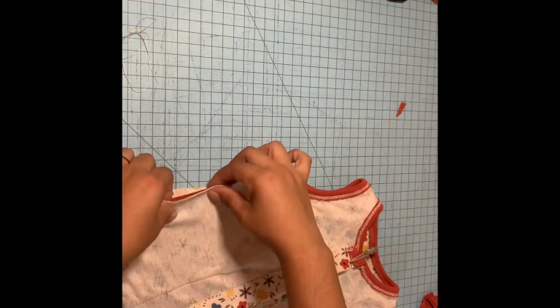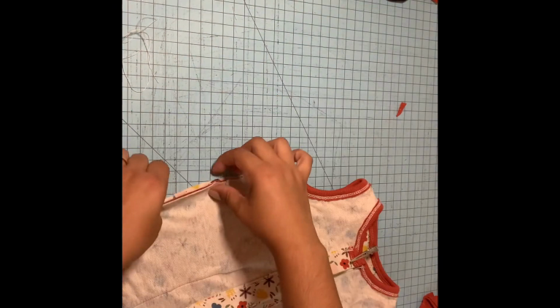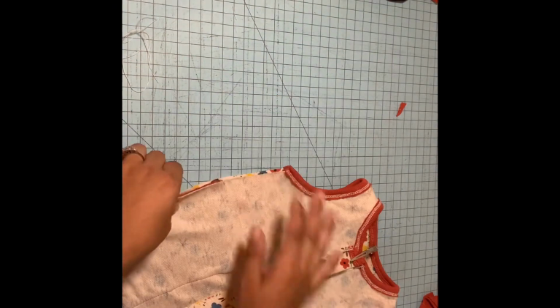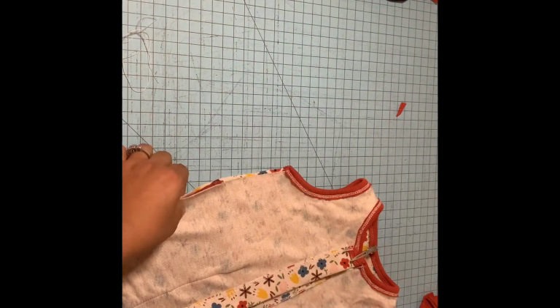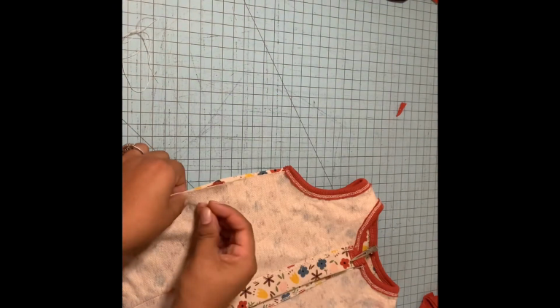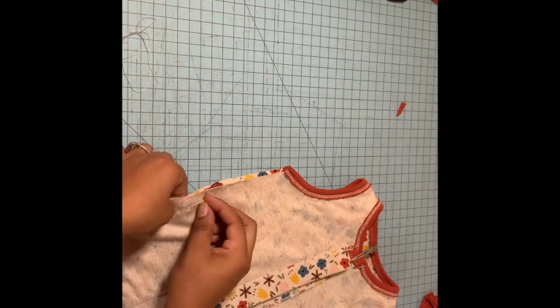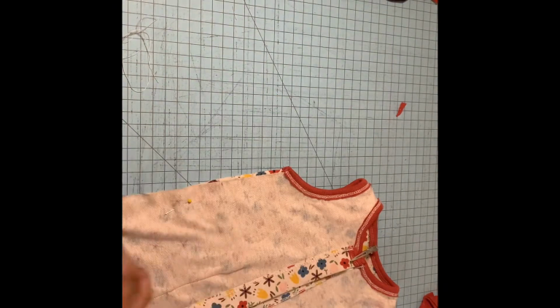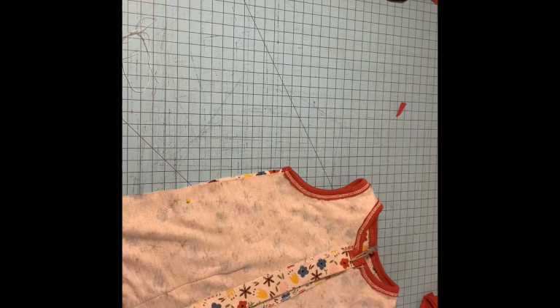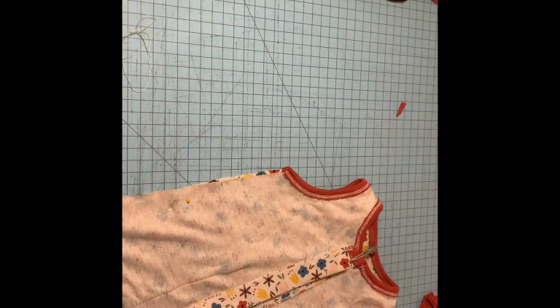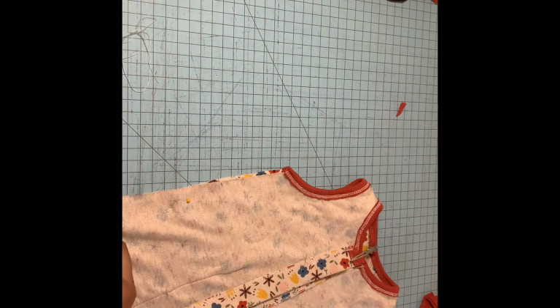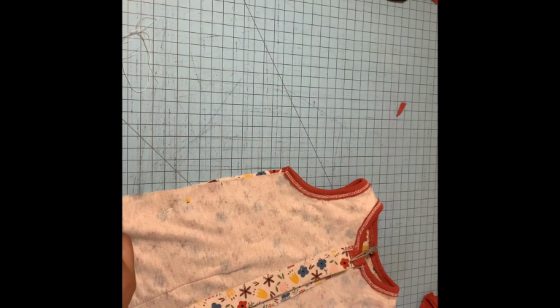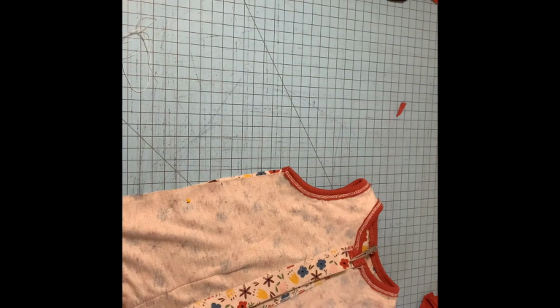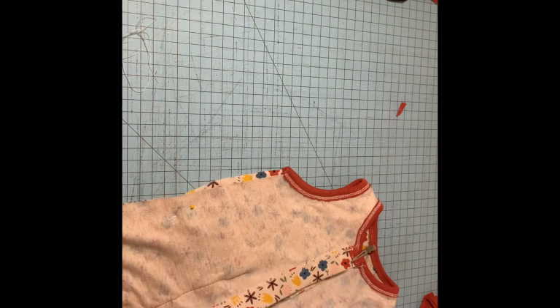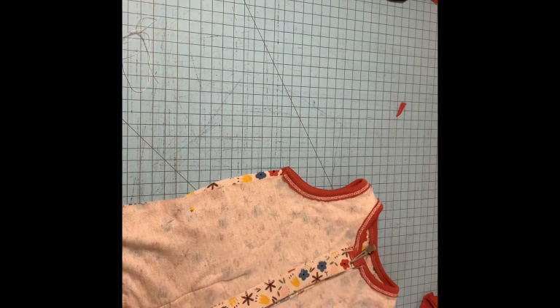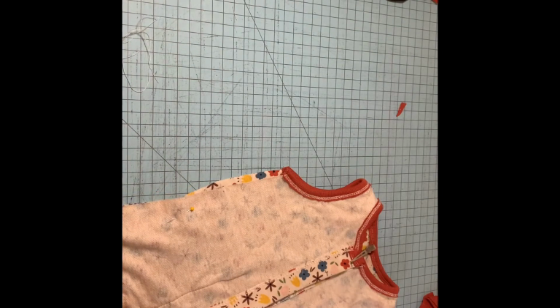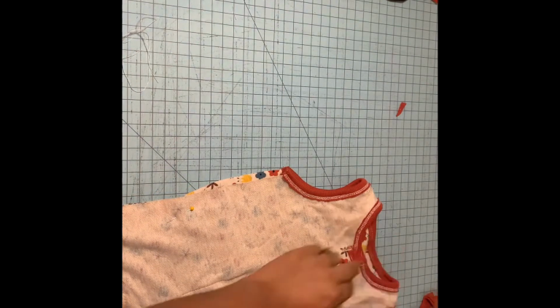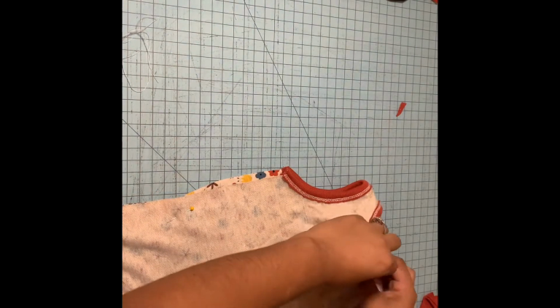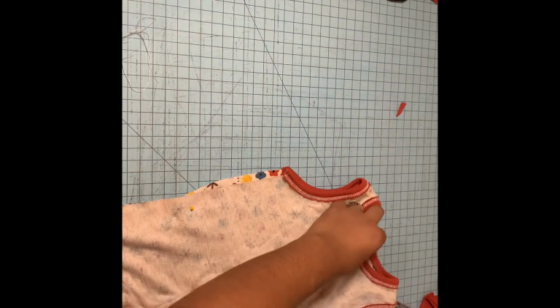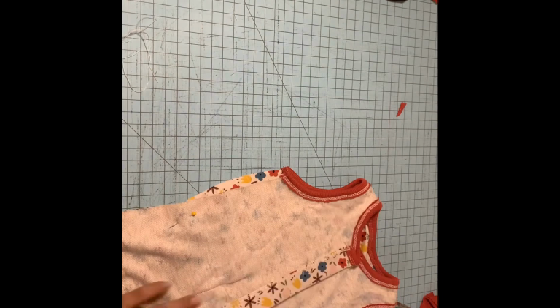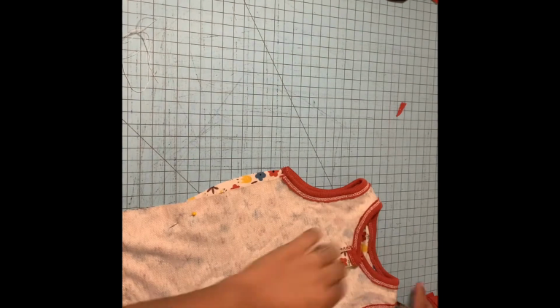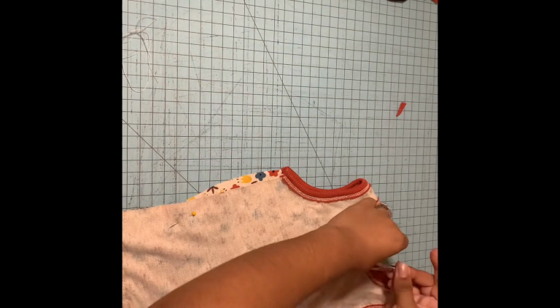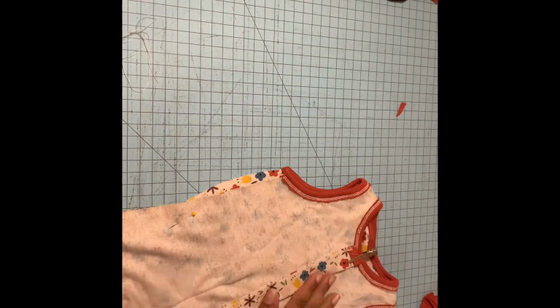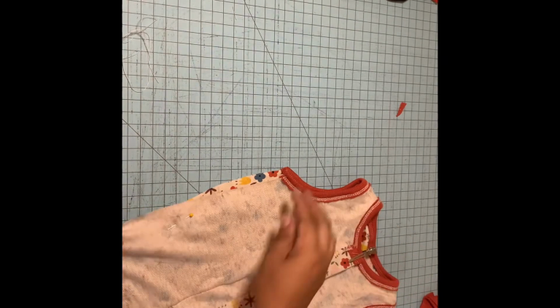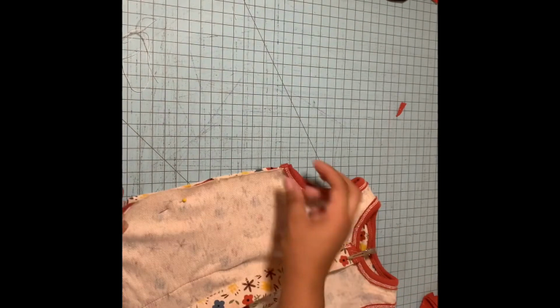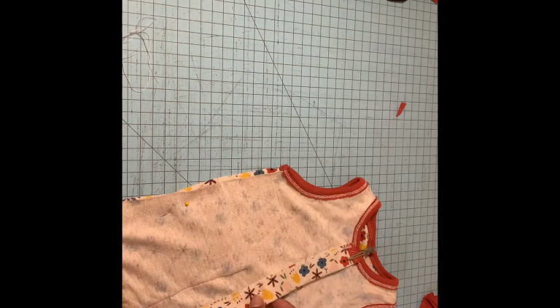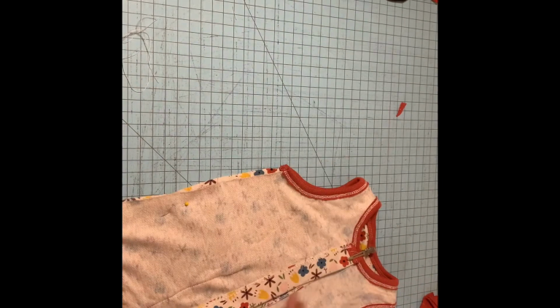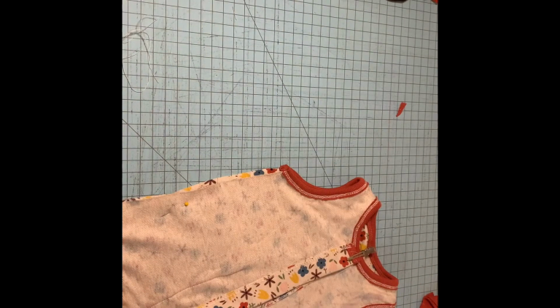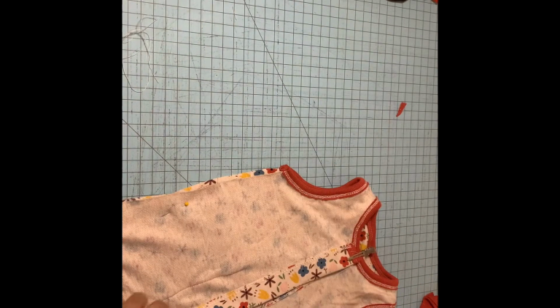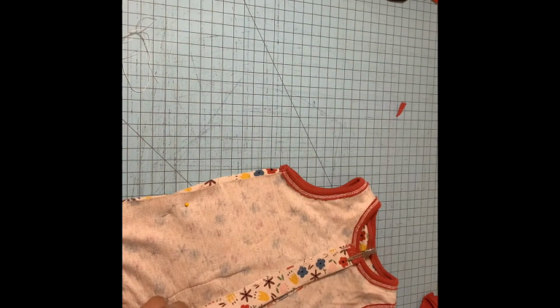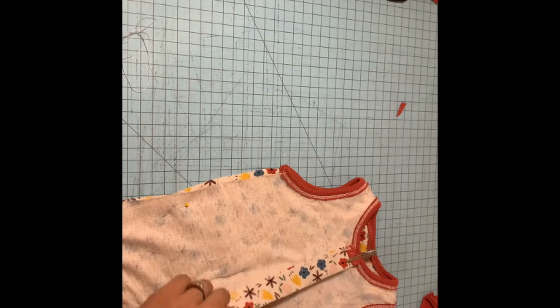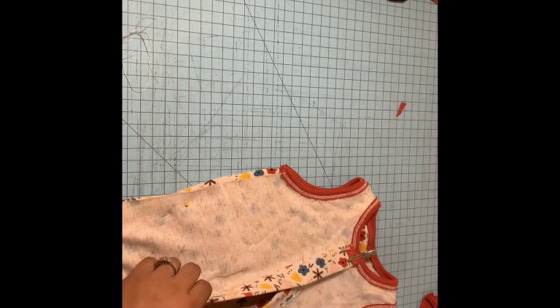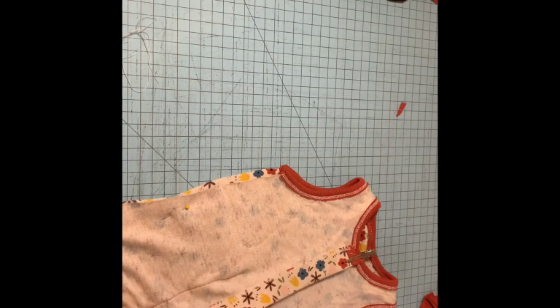You want to make sure you catch the pocket piece and that everything is nice and straight. Once you do that, you're just going to sew the sides down with your serger or sewing machine. I apologize because my birds have been pretty loud throughout the whole video.